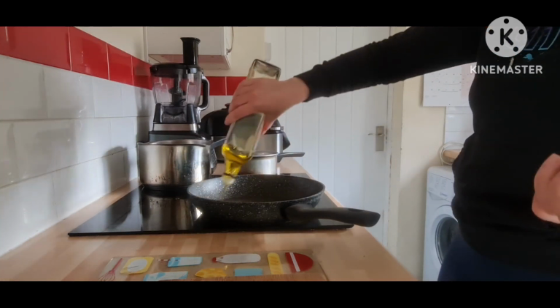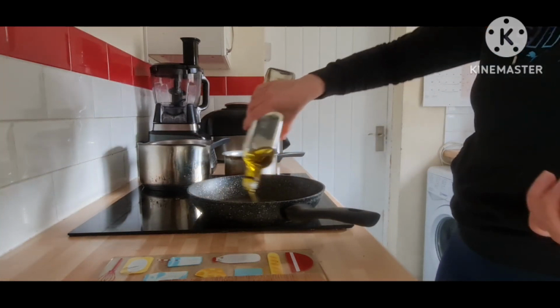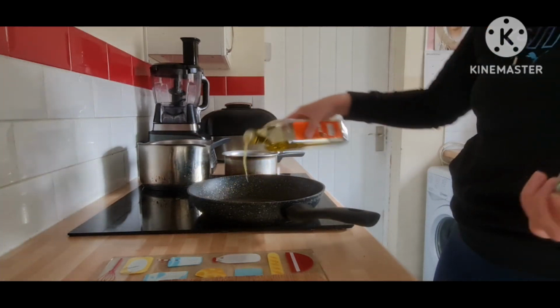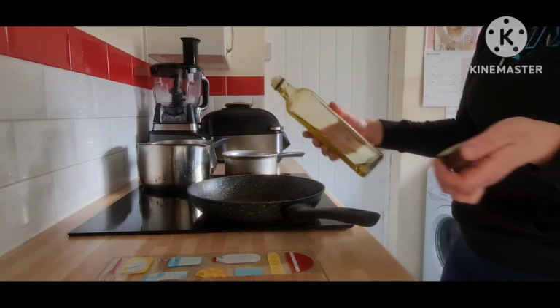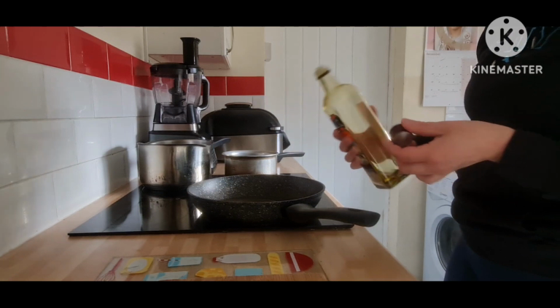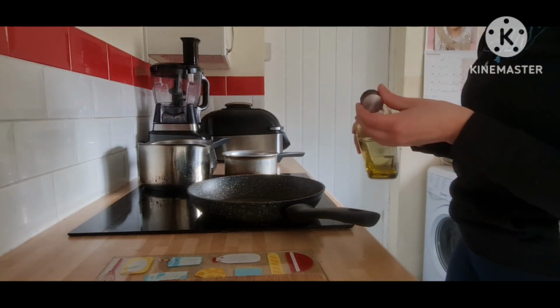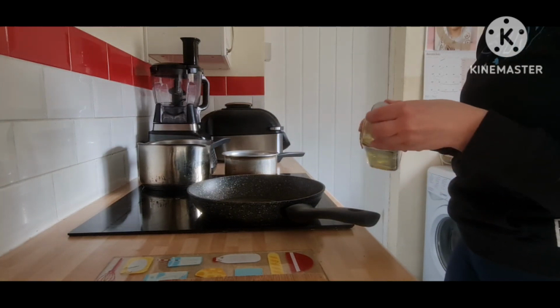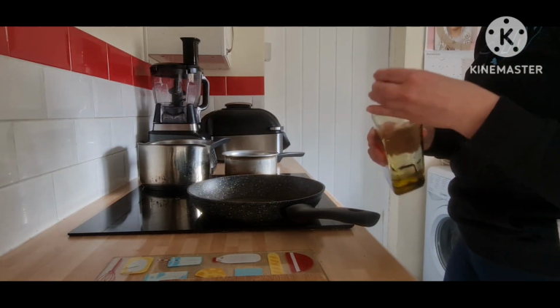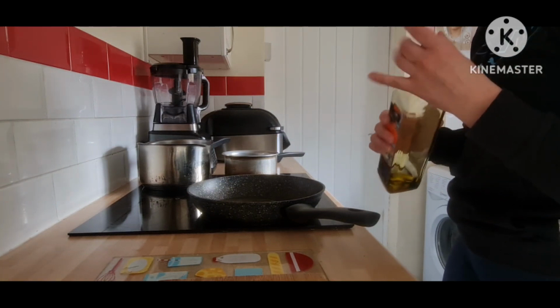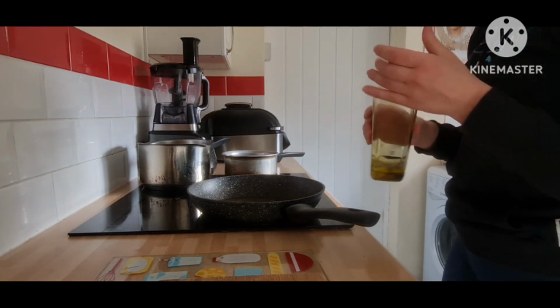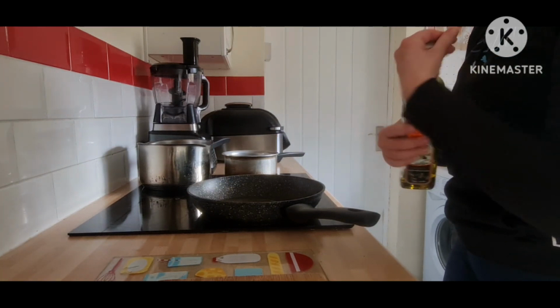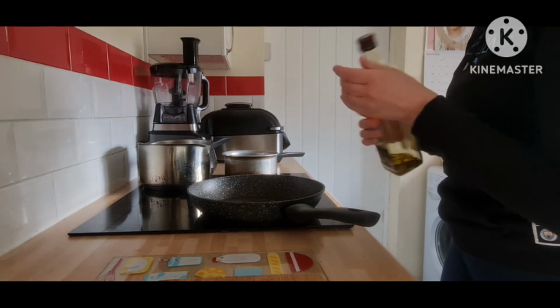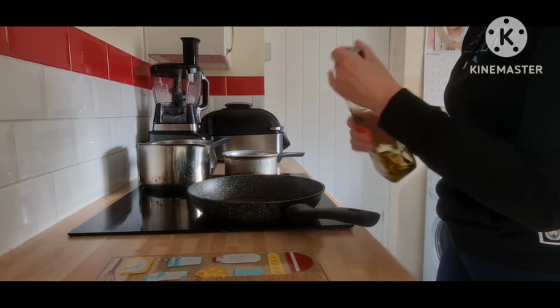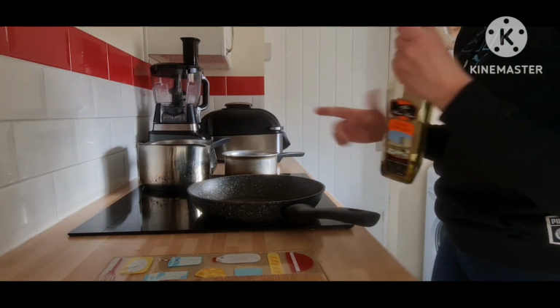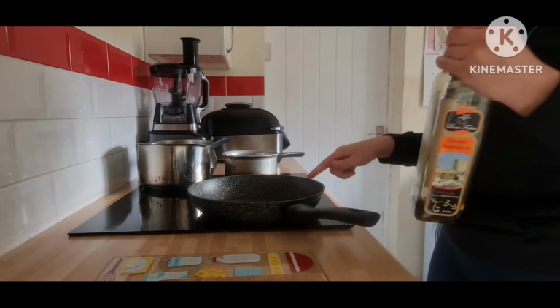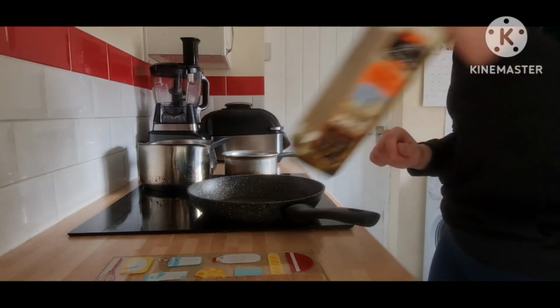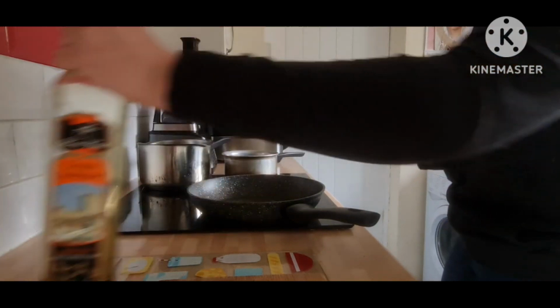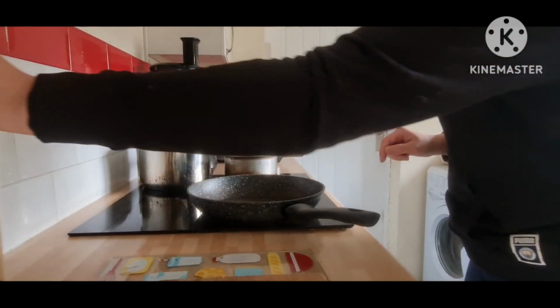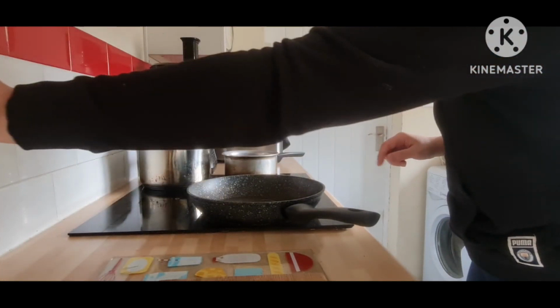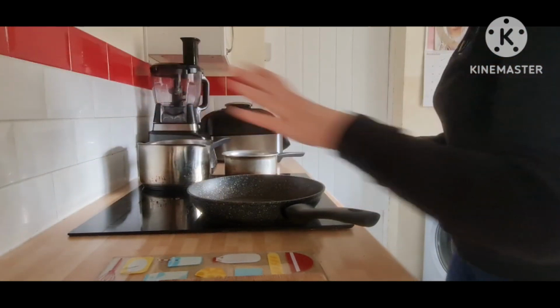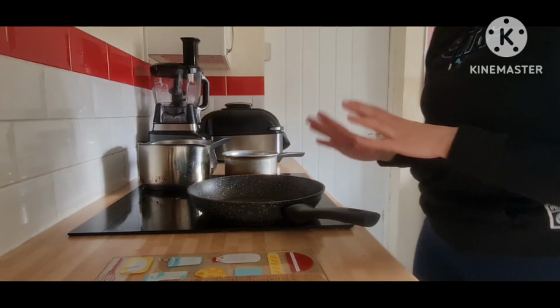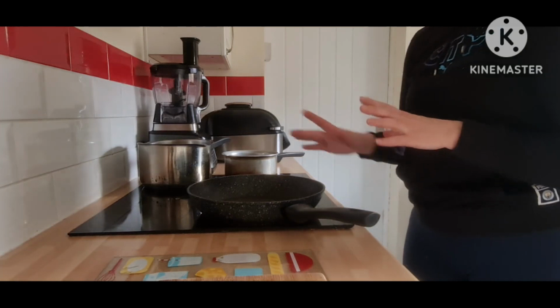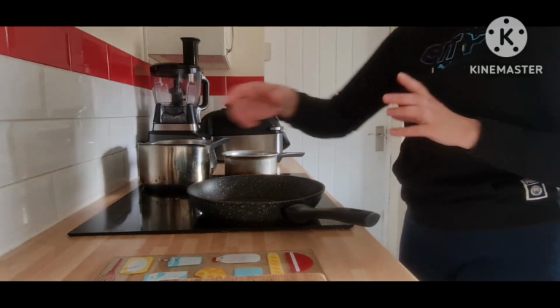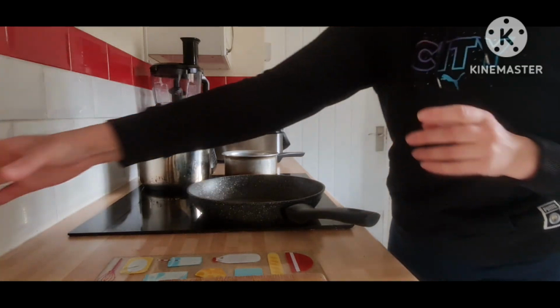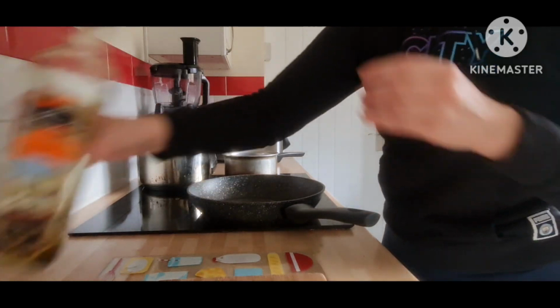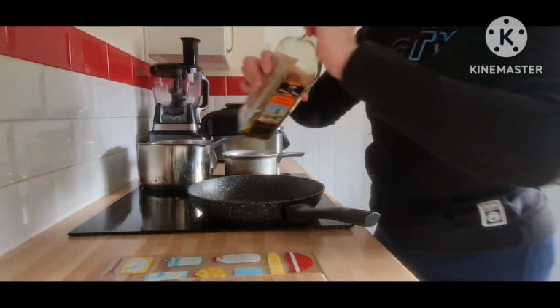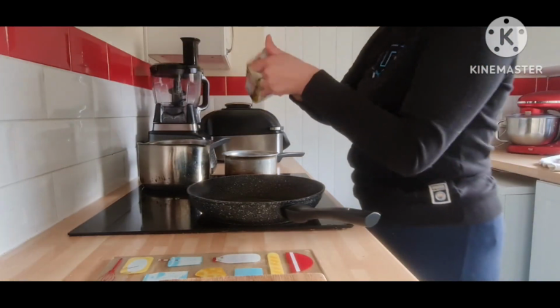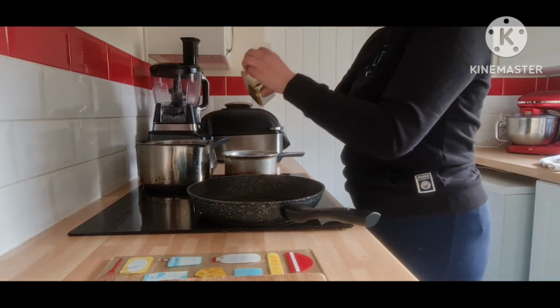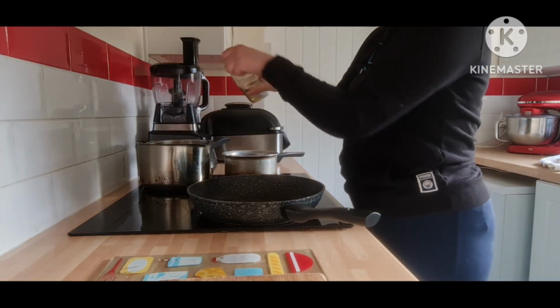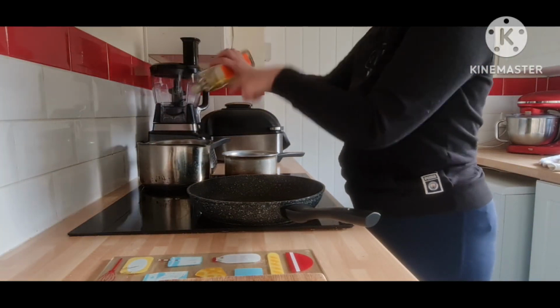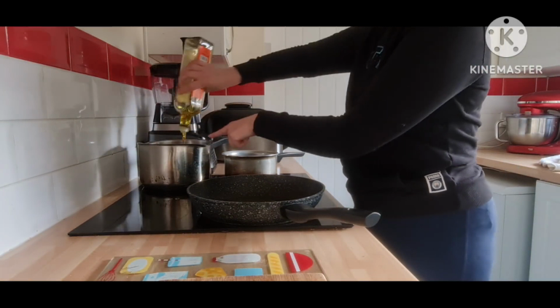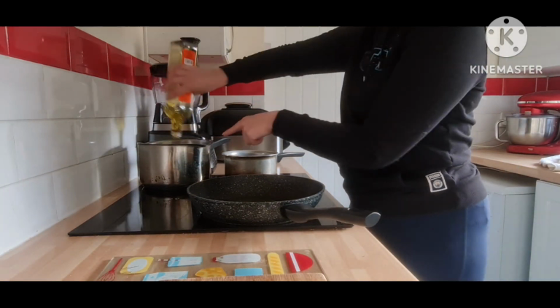I'm going to start by adding some olive oil into this pan and also into a pot.